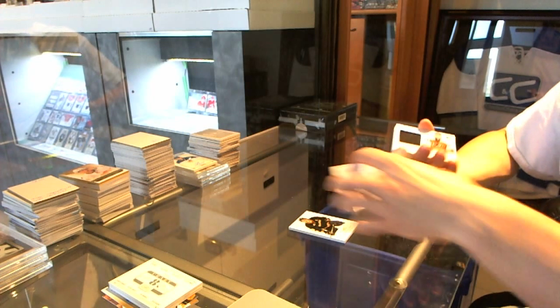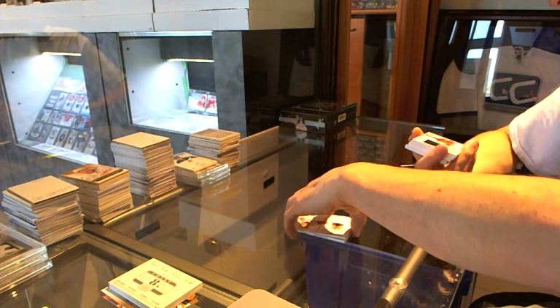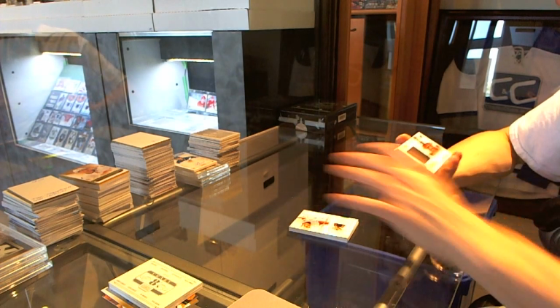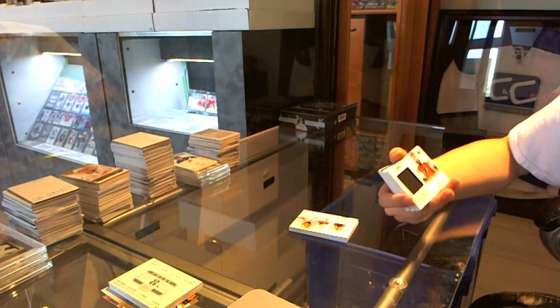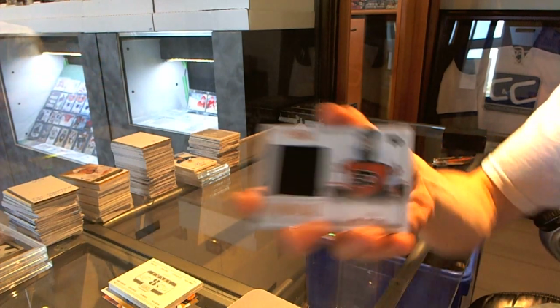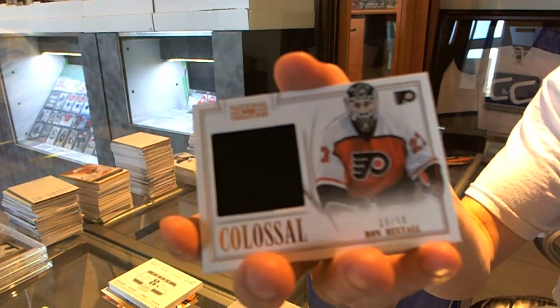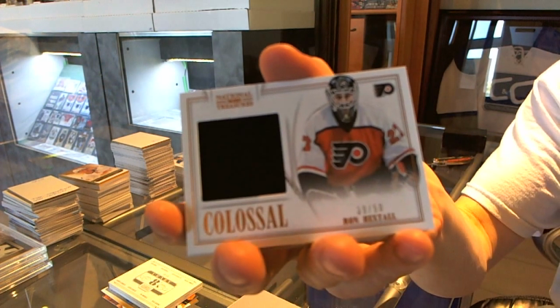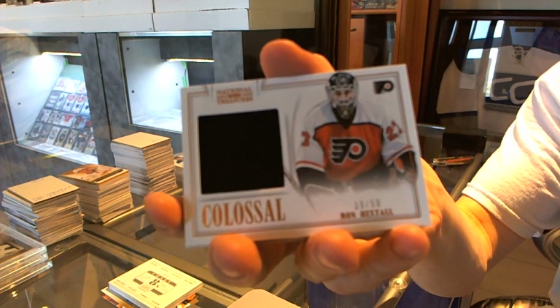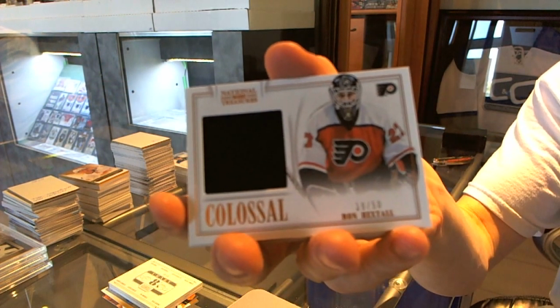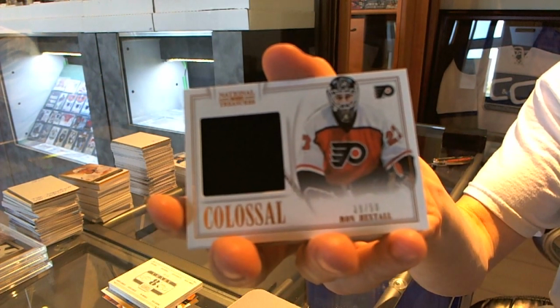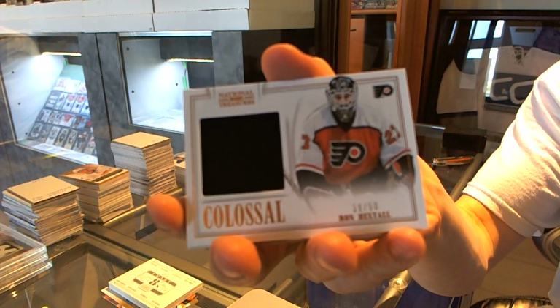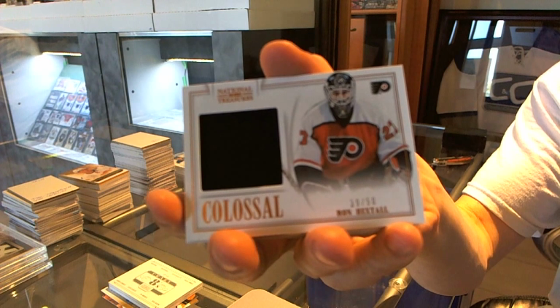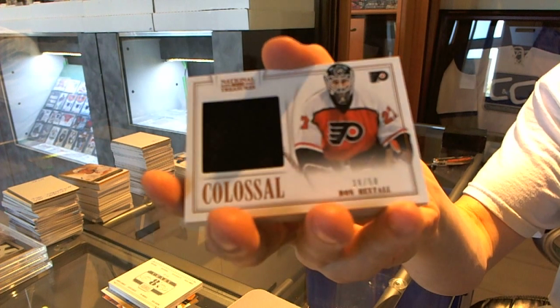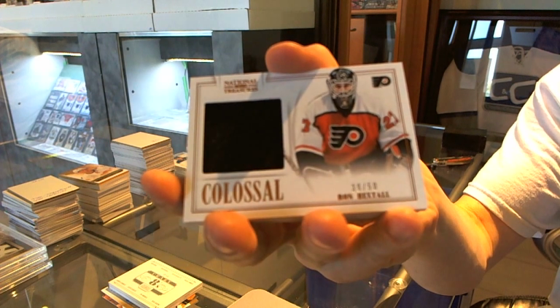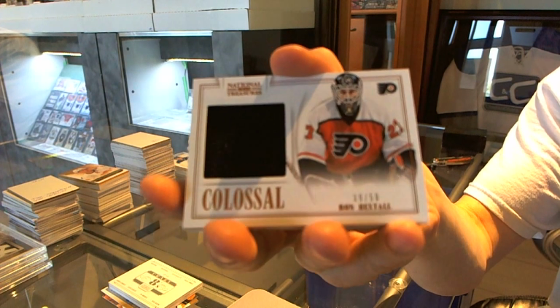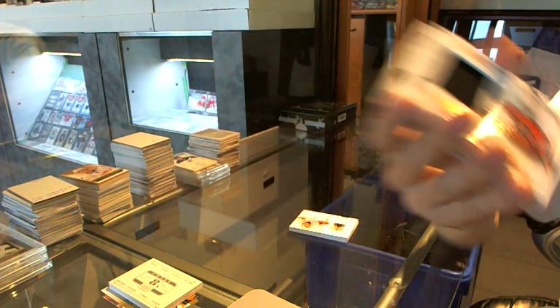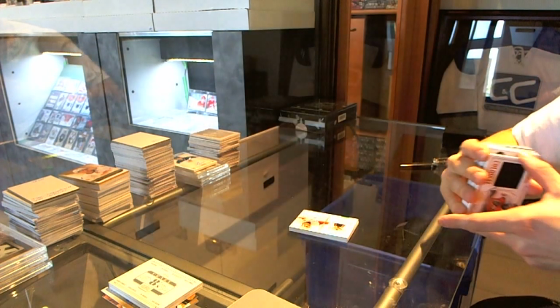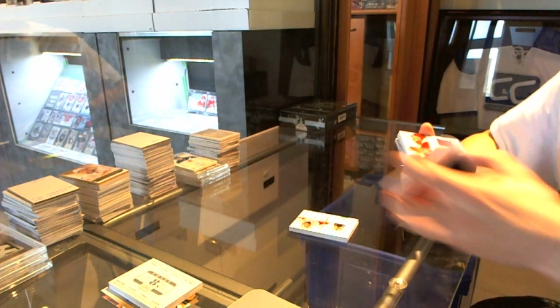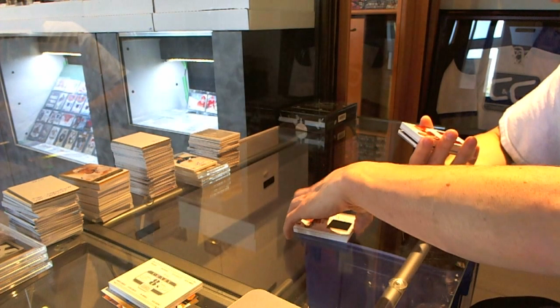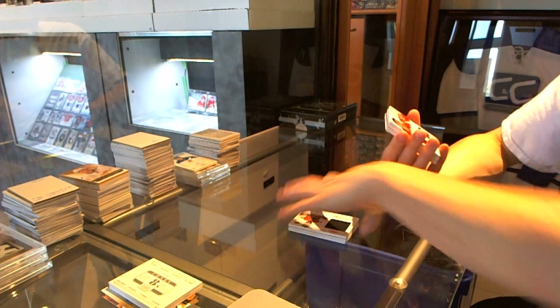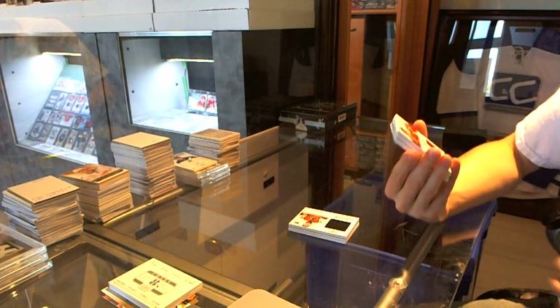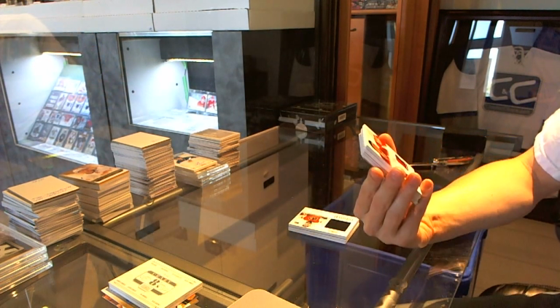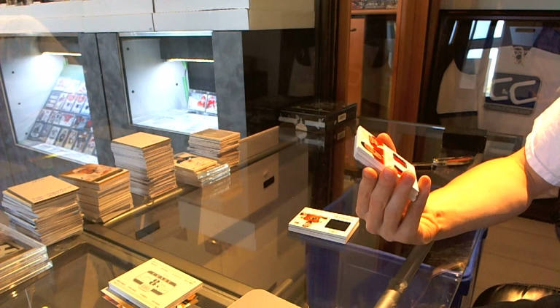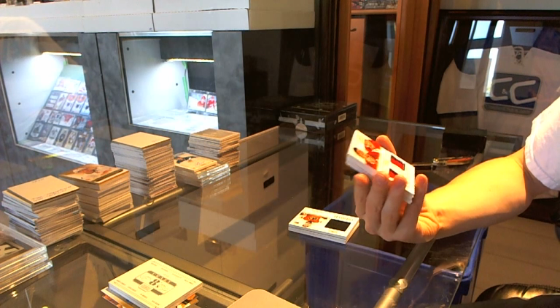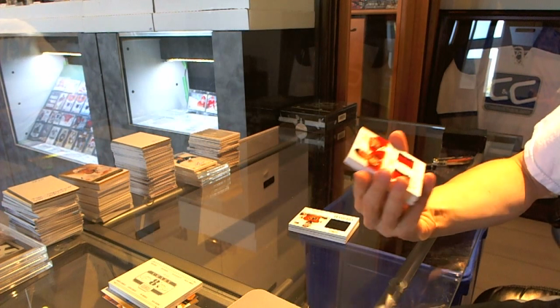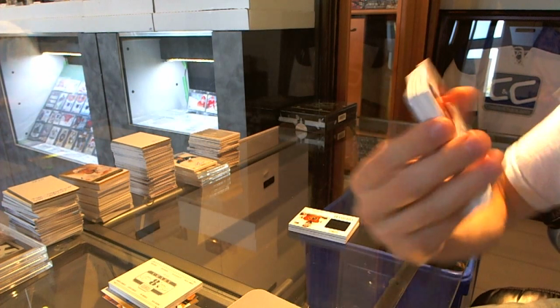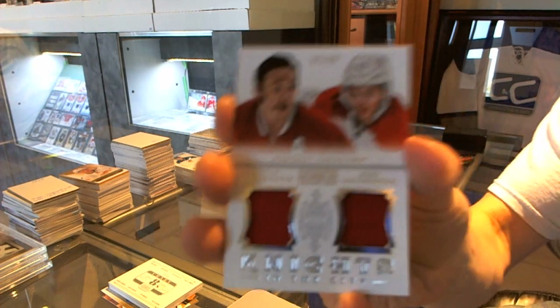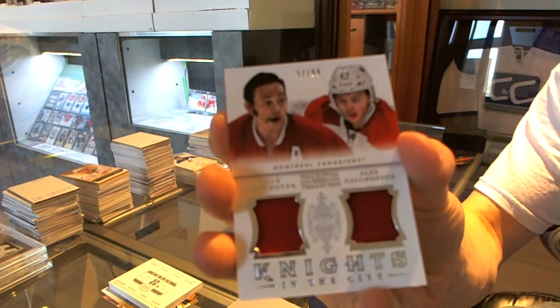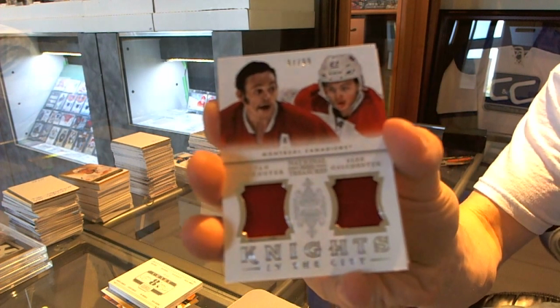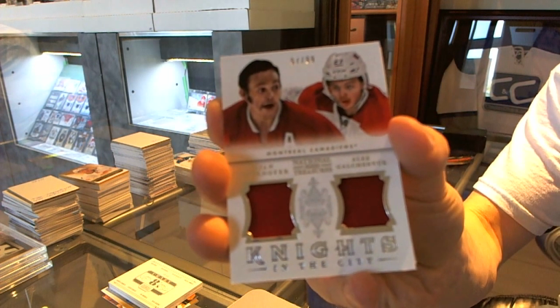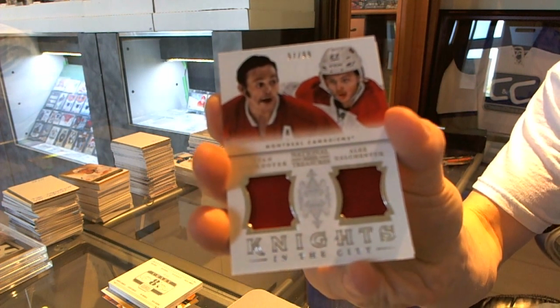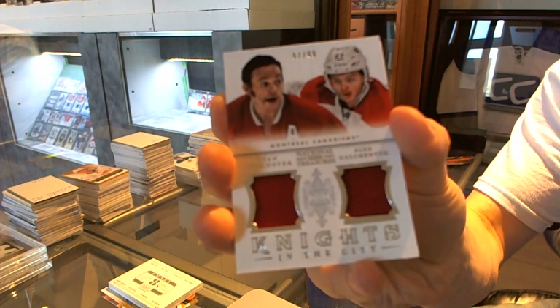We've got a Colossal Jersey number 39 of 50 for the Philadelphia Flyers — Ron Hextall. We've also got a Knights in the City dual jersey number 99 for the Montreal Canadiens — Yvan Cournoyer and Alex Galchenyuk.